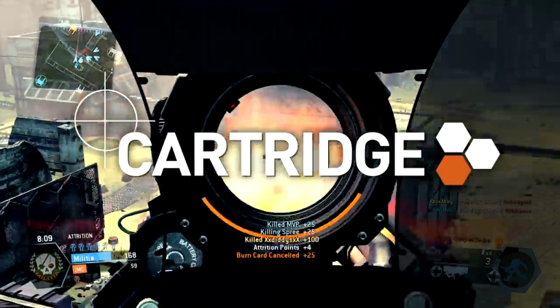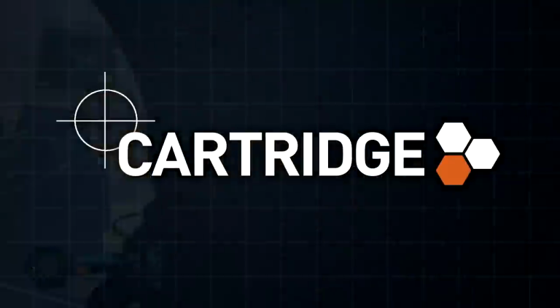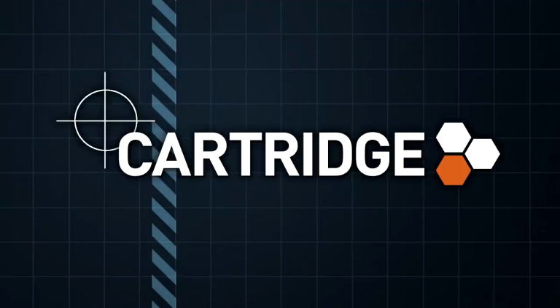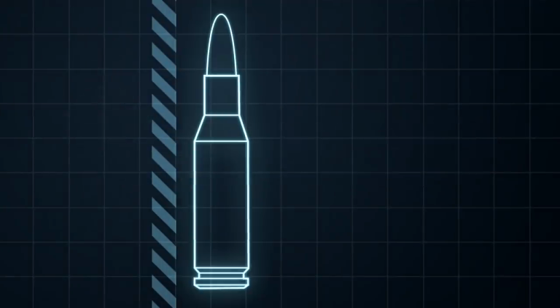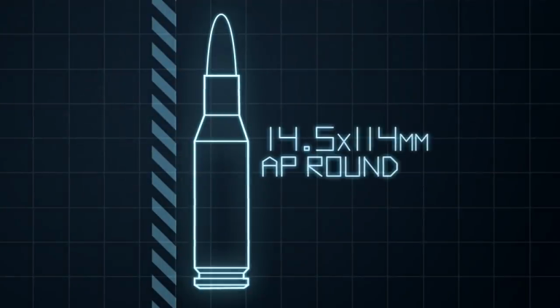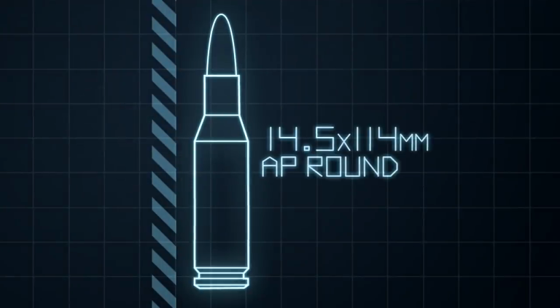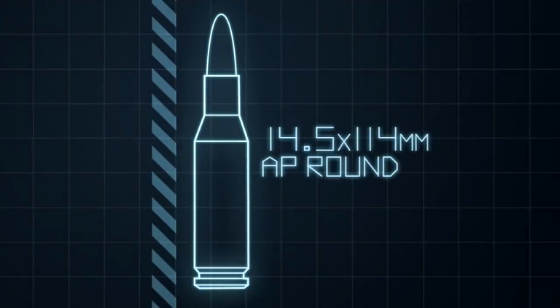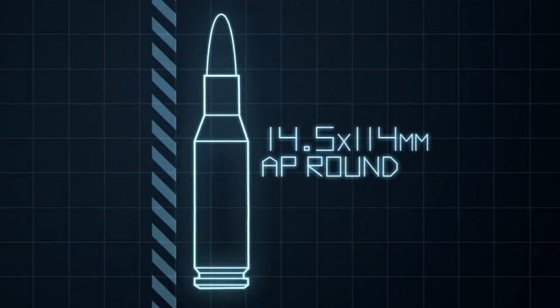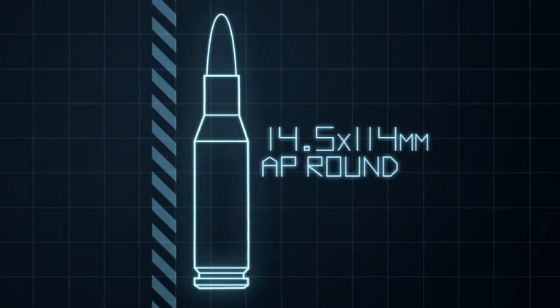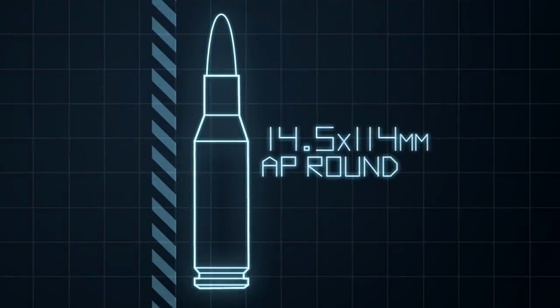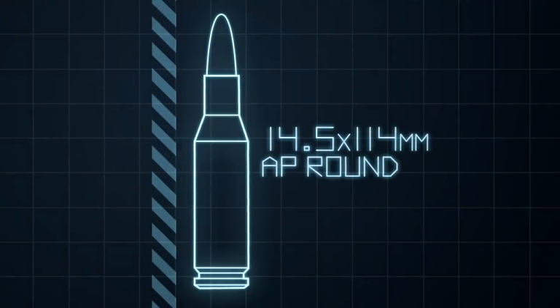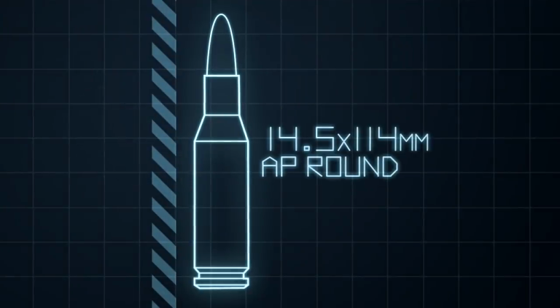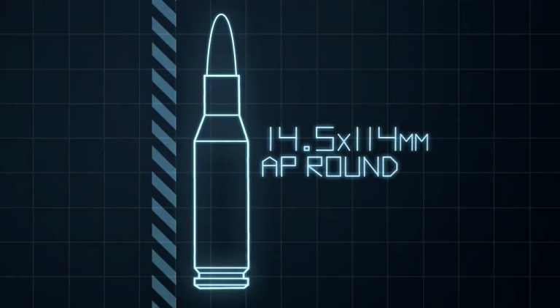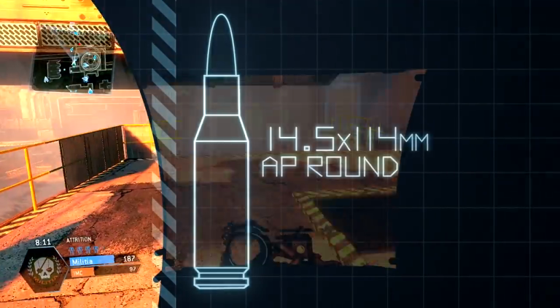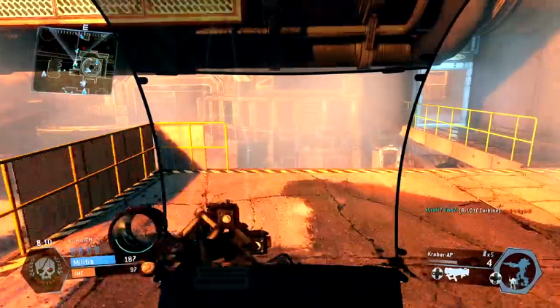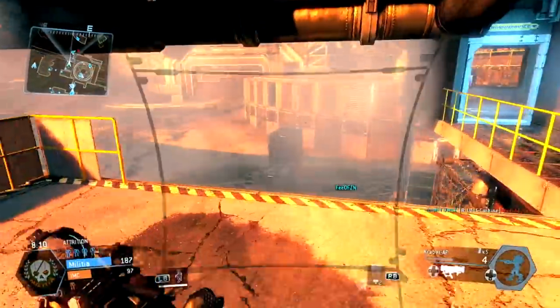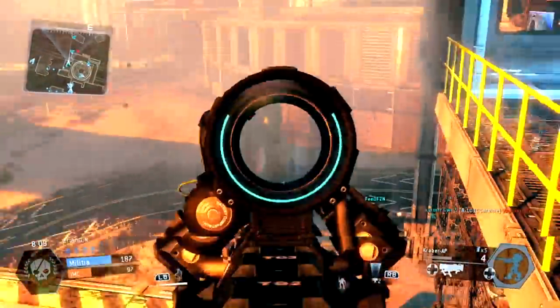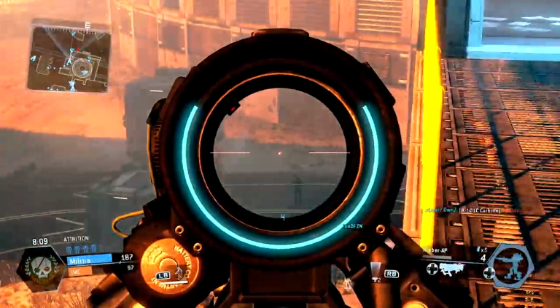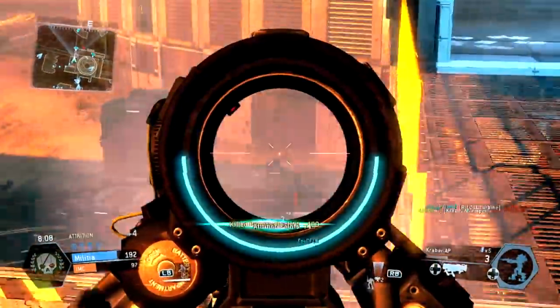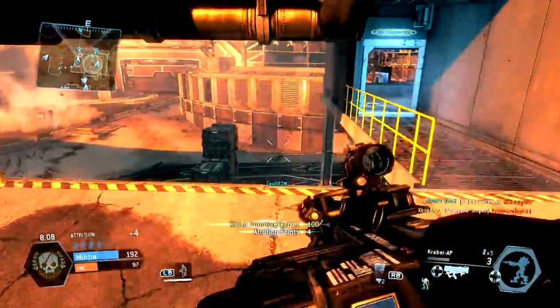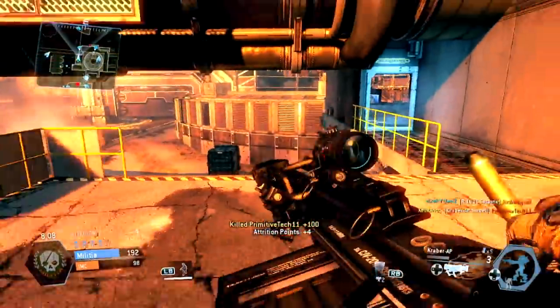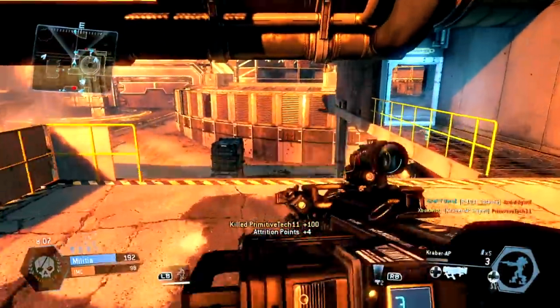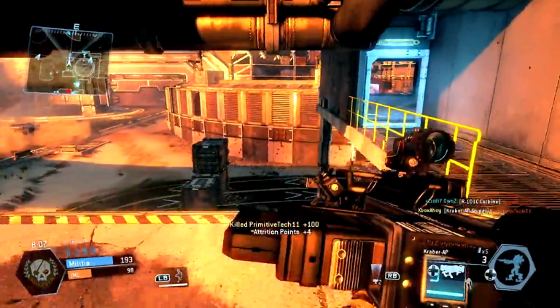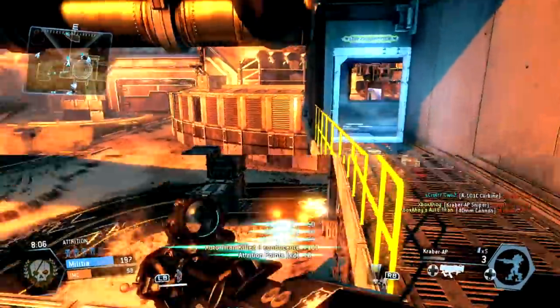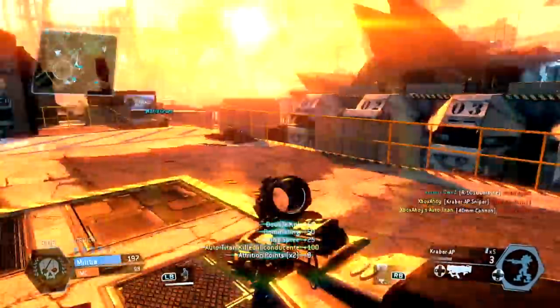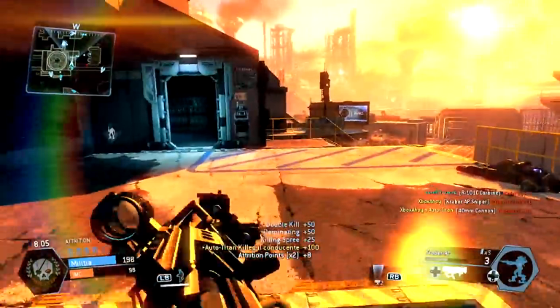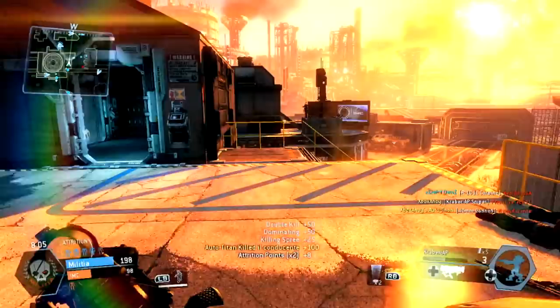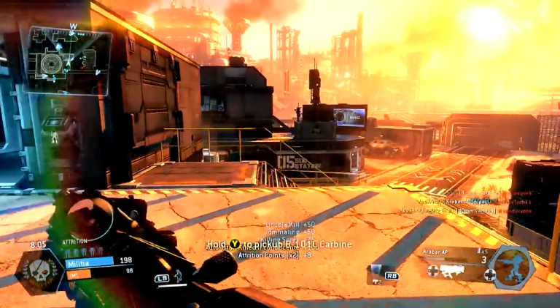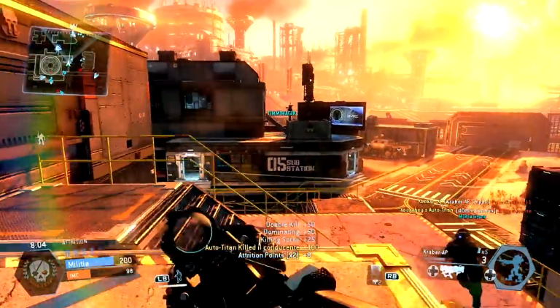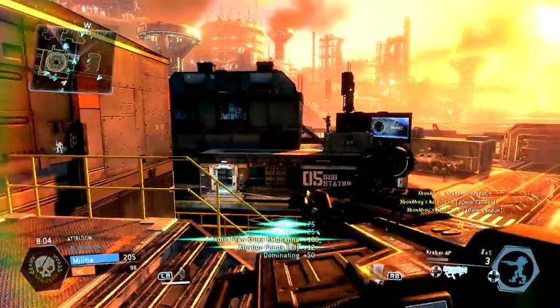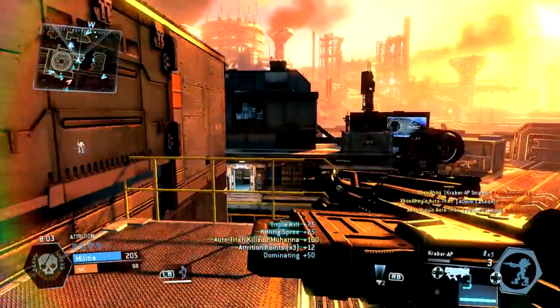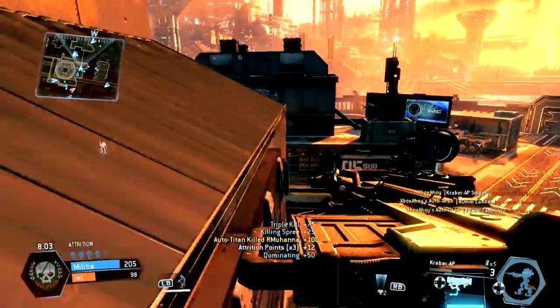The Kraber fires a 14.5 by 114 millimetre round, a whopping 57 calibre bullet. The round spec dates back to the 20th century Soviet Union, although the modern variant takes advantage of newer materials.